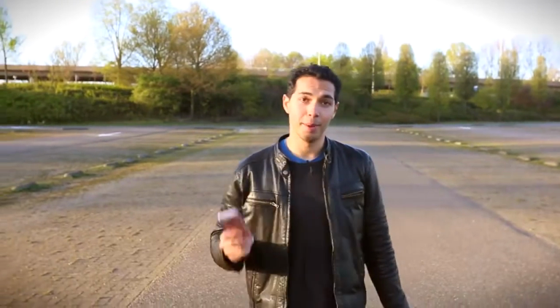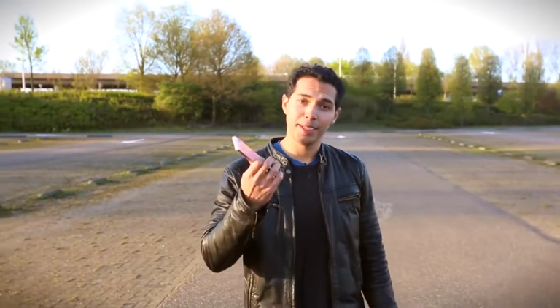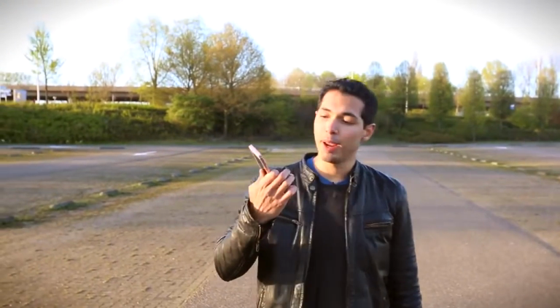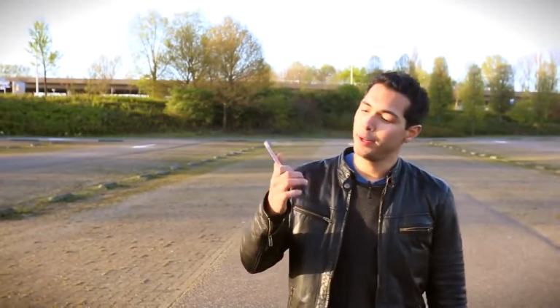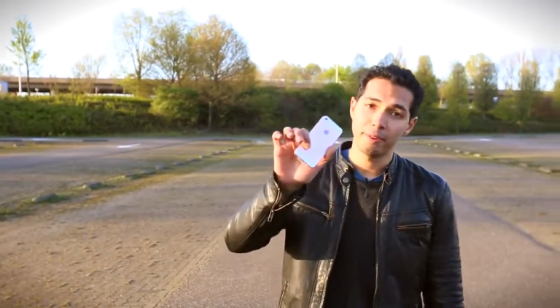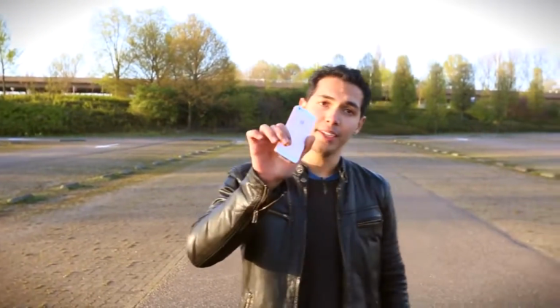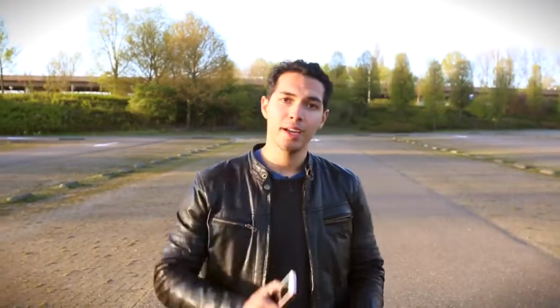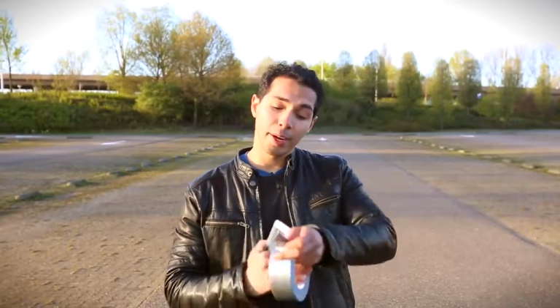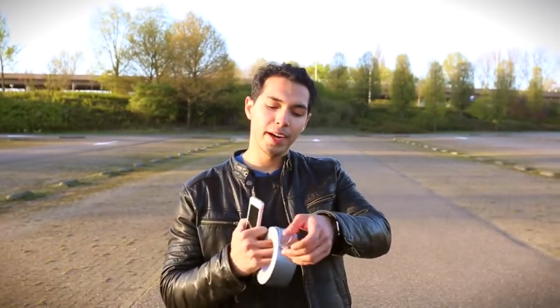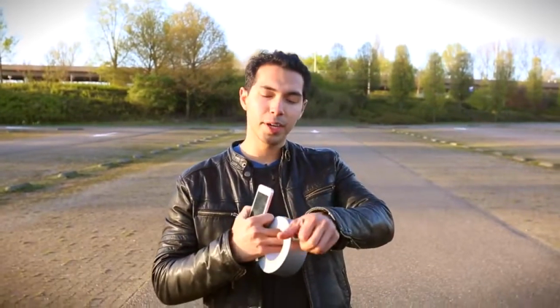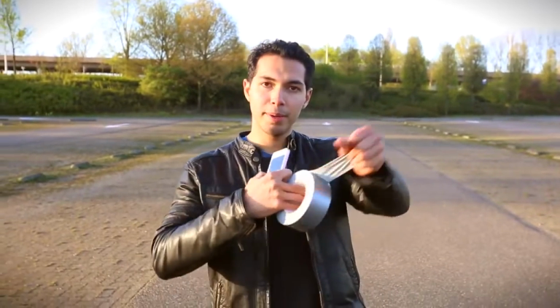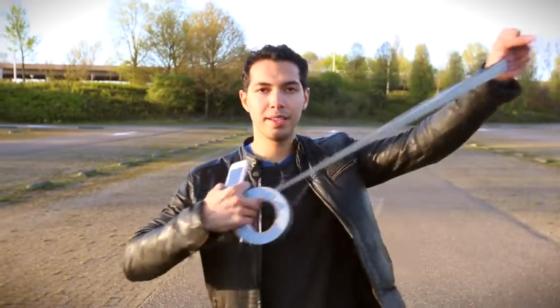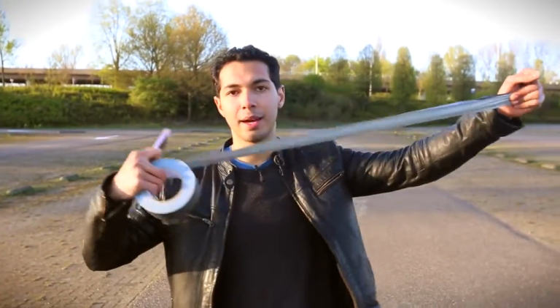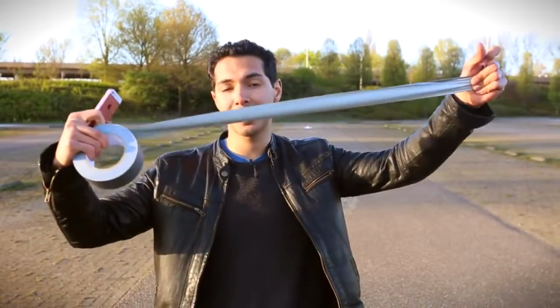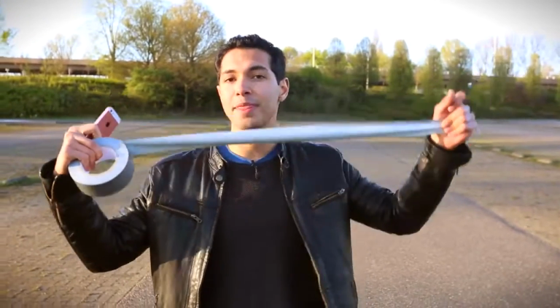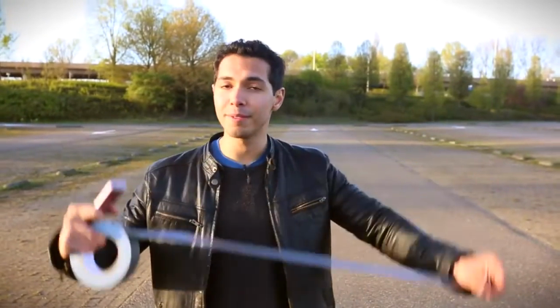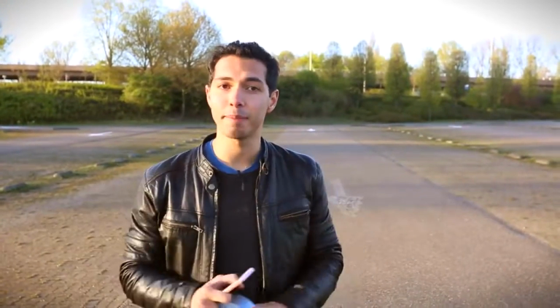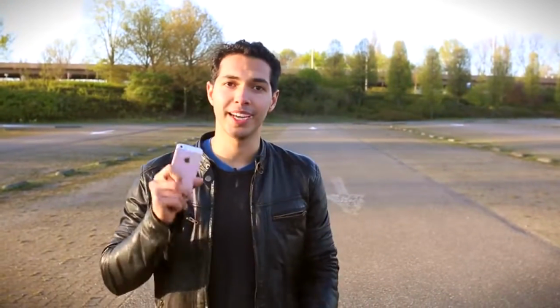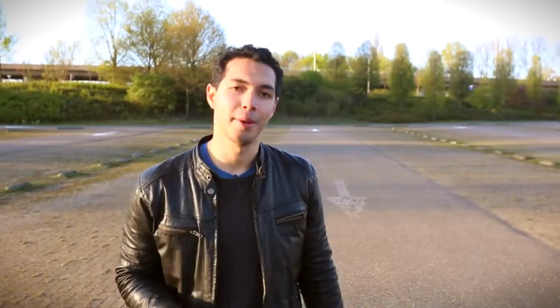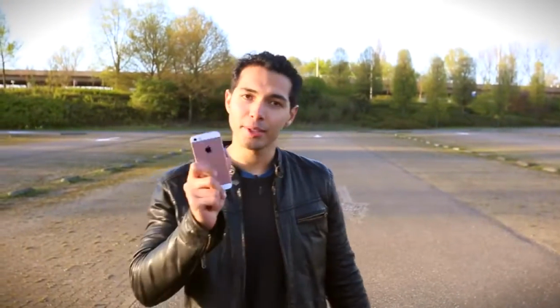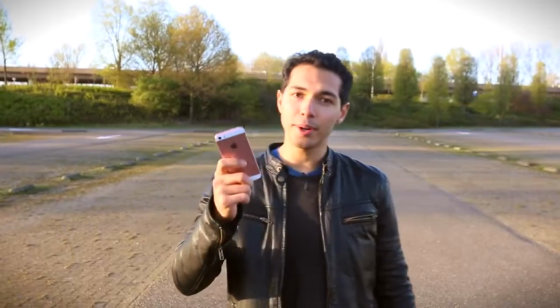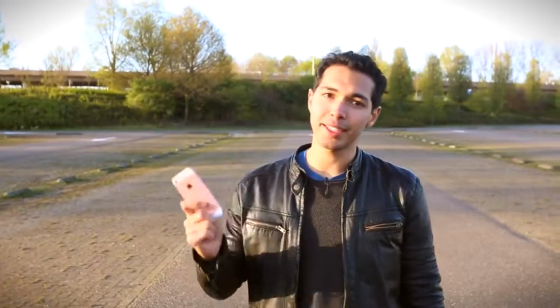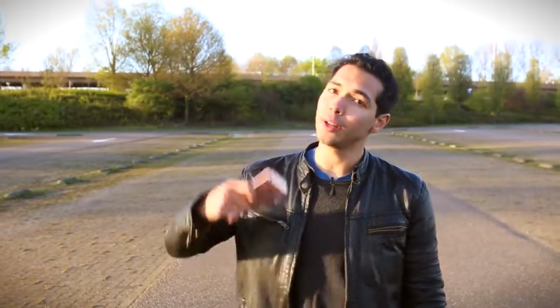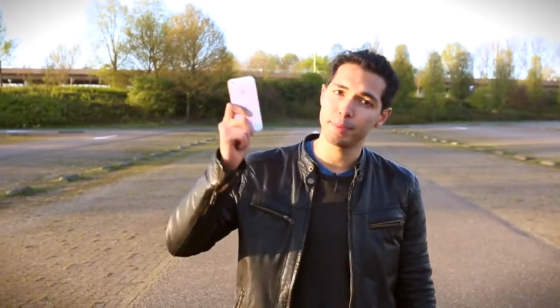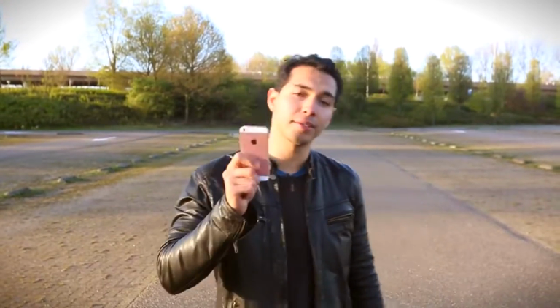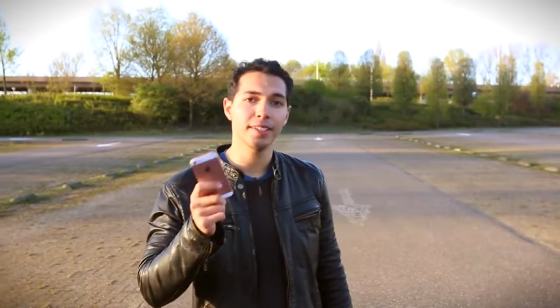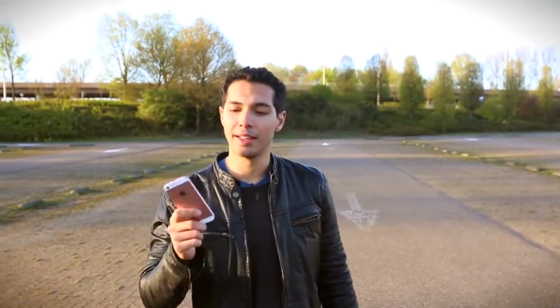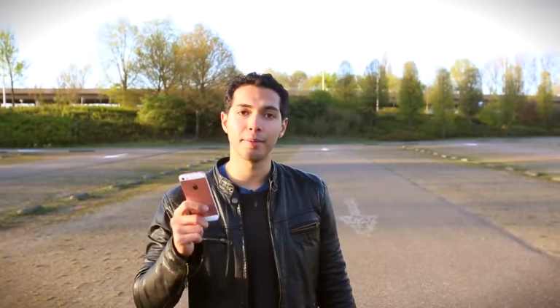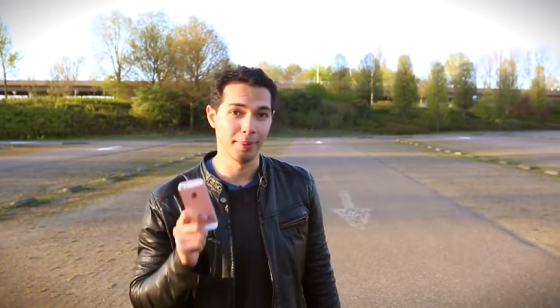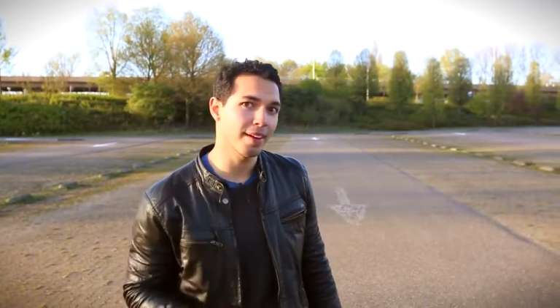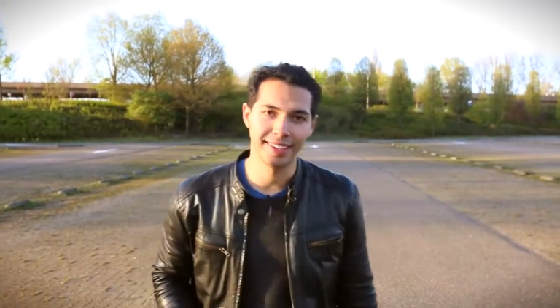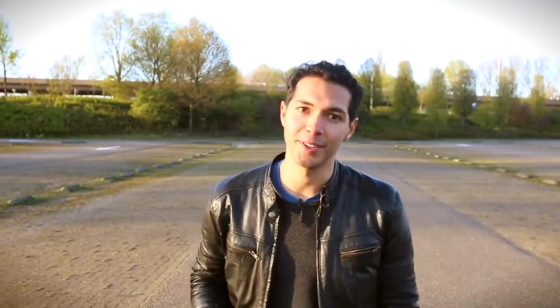What is up guys, today we have the new iPhone SE and we're gonna find out if duct tape can protect it from a thousand foot drop from the sky. We're gonna use a drone, take it all the way up to a thousand feet and let it drop. Will it survive? Let's find out.